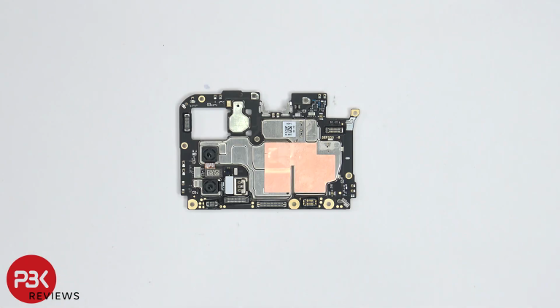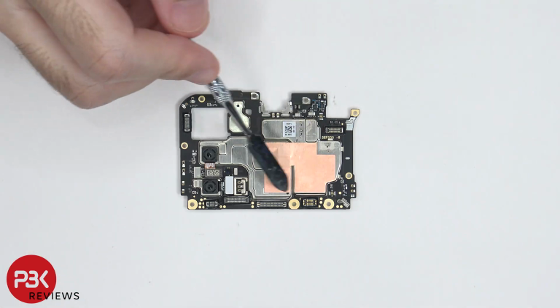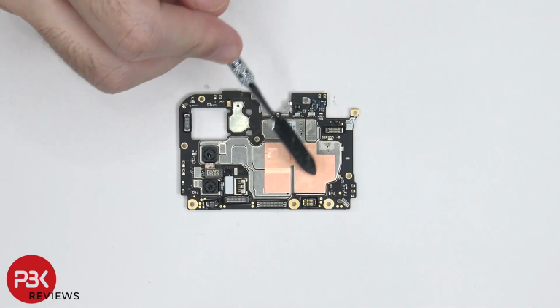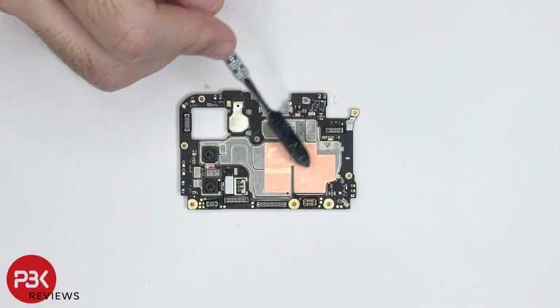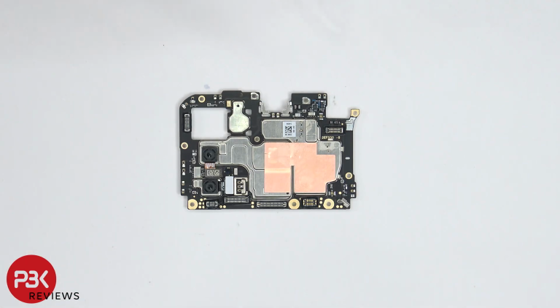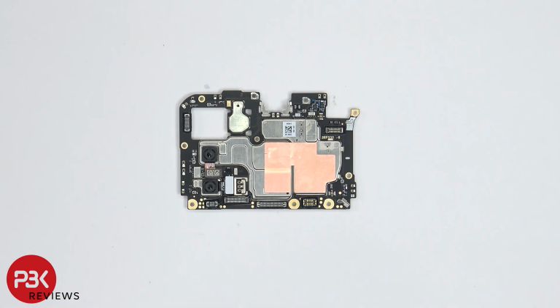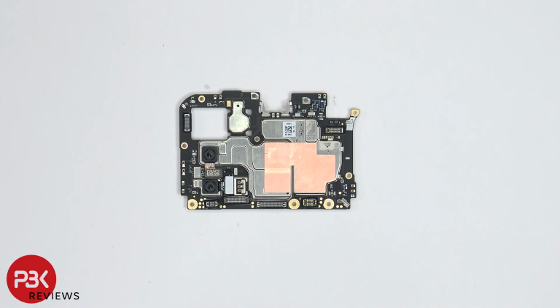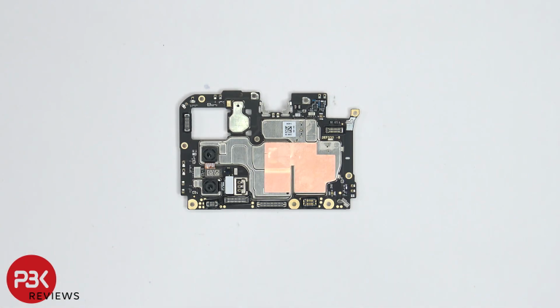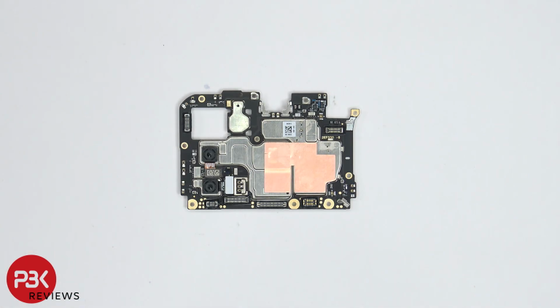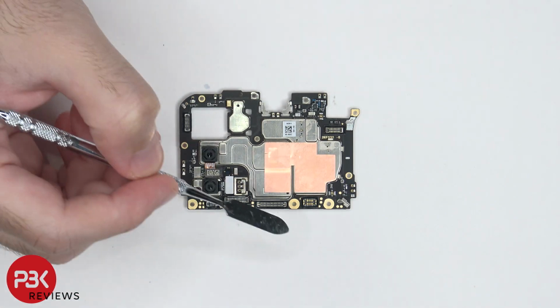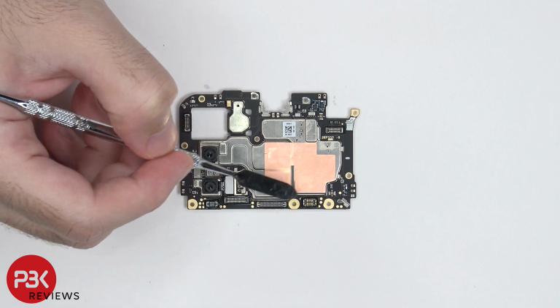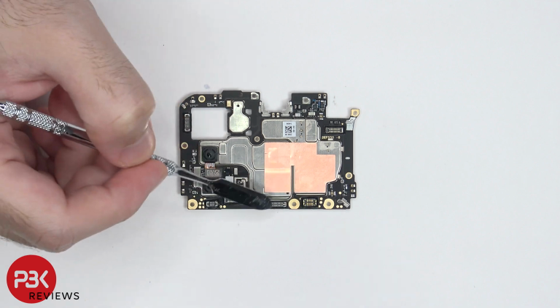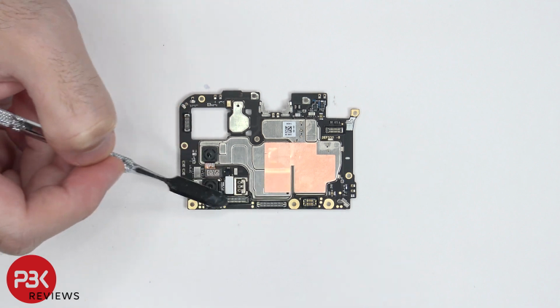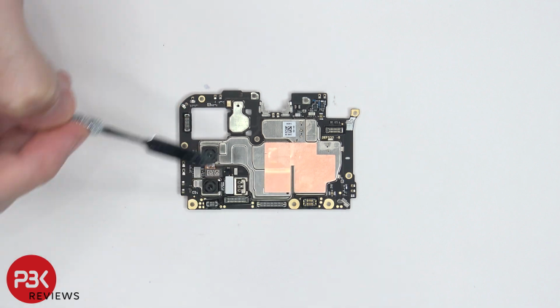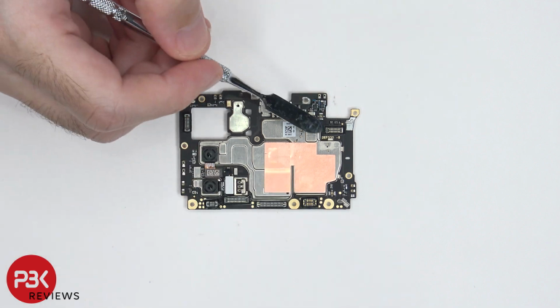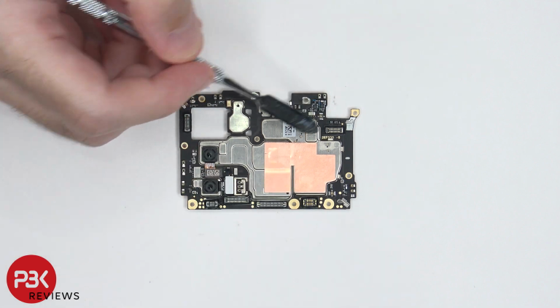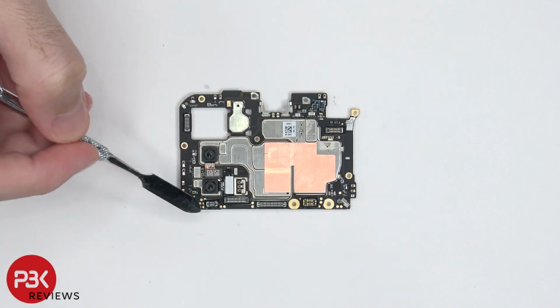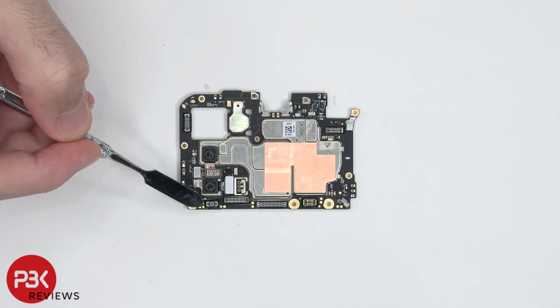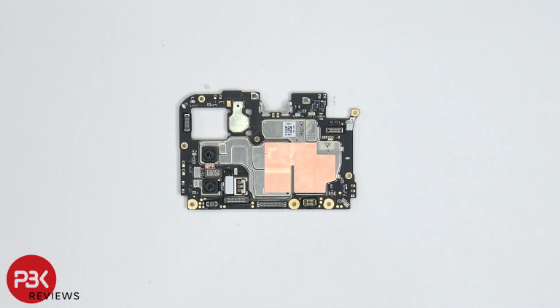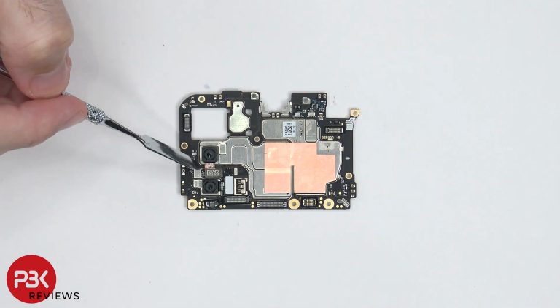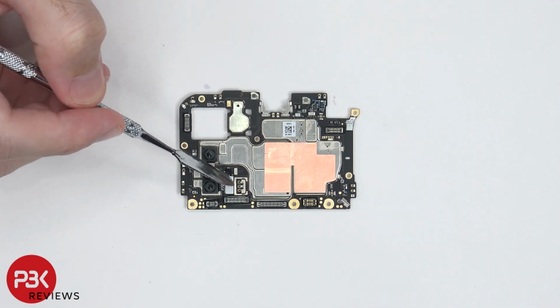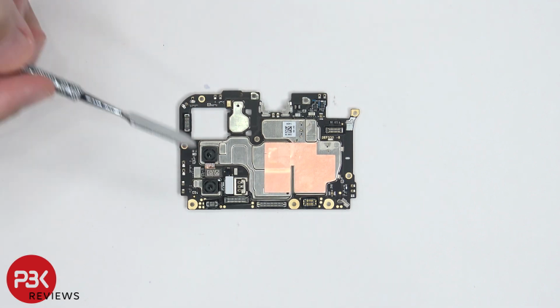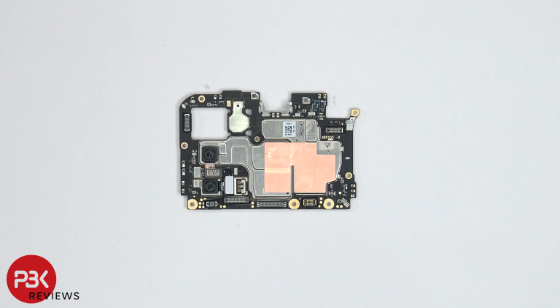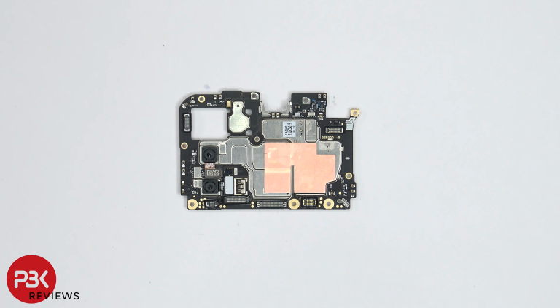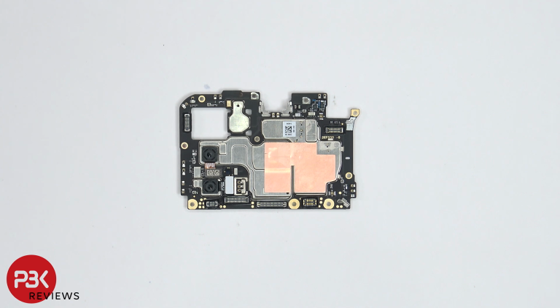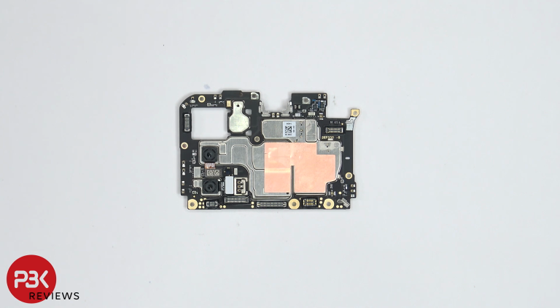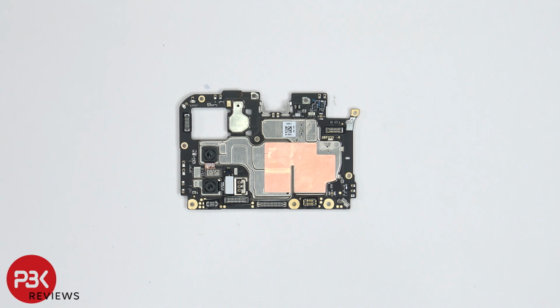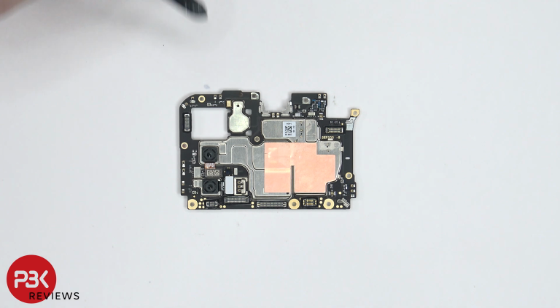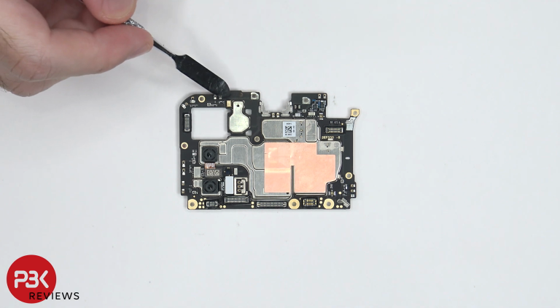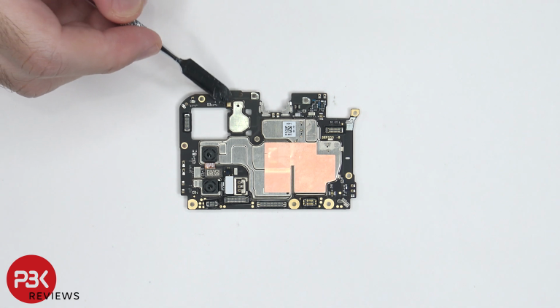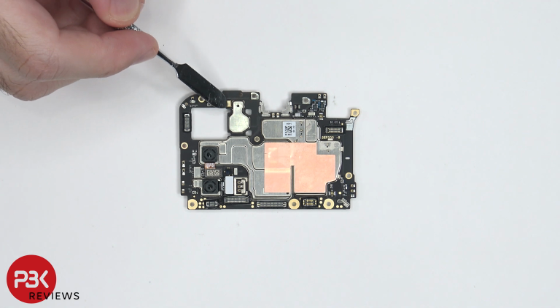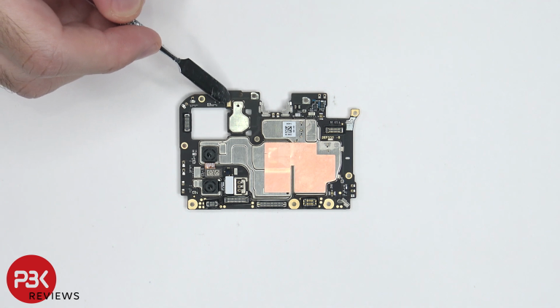There's some copper tape on top of the shields to help transfer heat, as well as rubber gaskets around each of the connectors. These two camera connectors can also be disconnected by just popping them off. And on top over here, there's a secondary microphone.